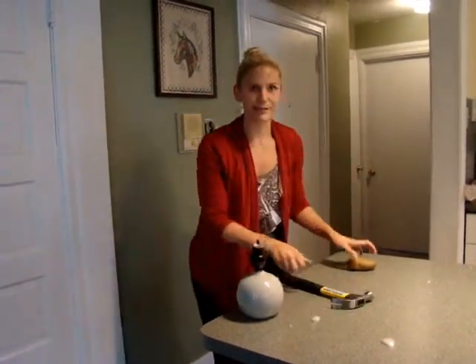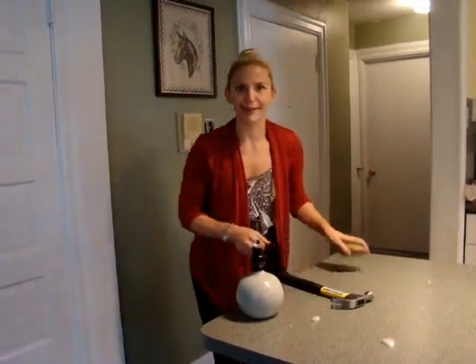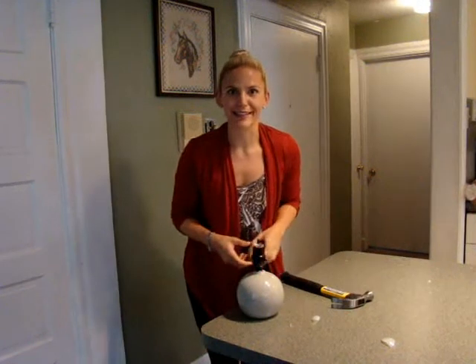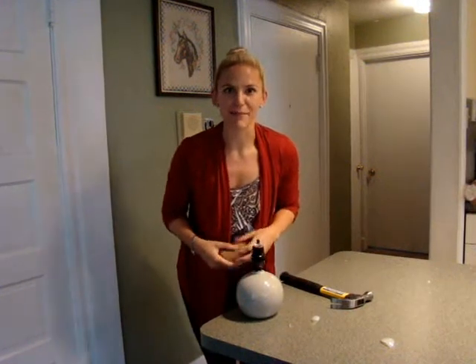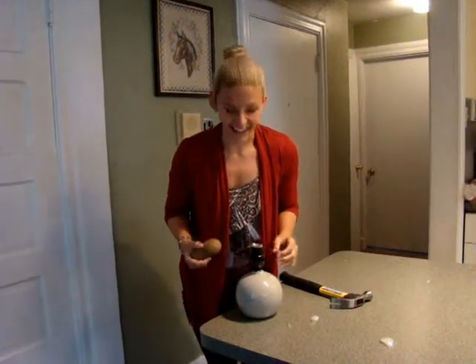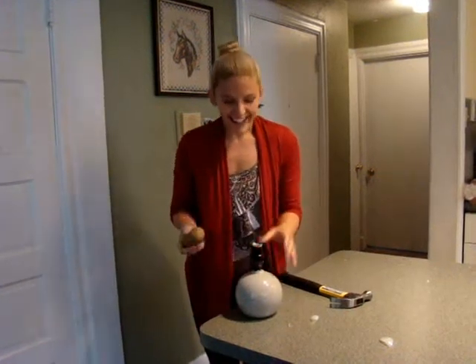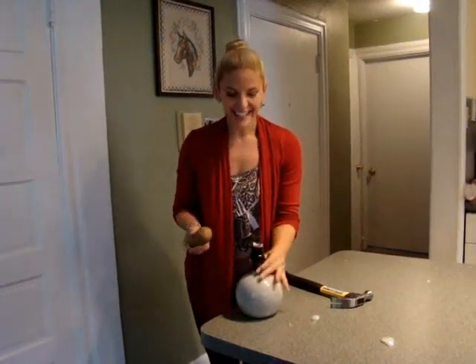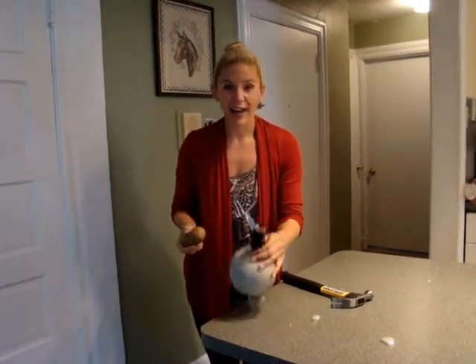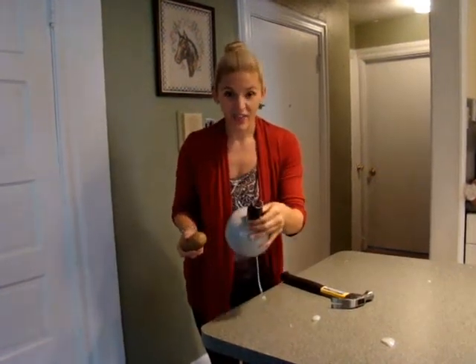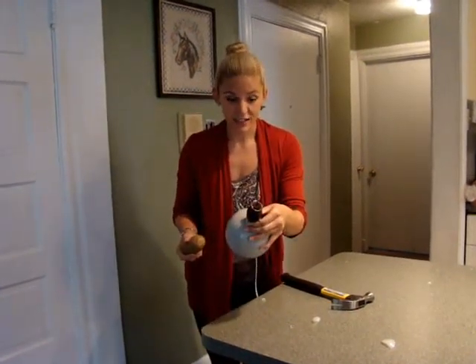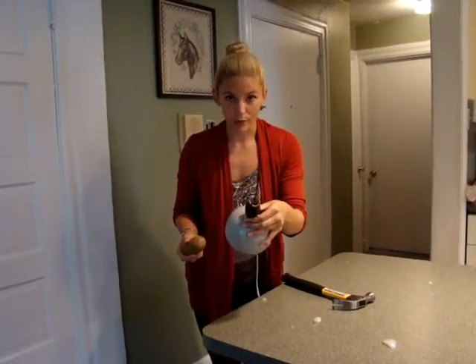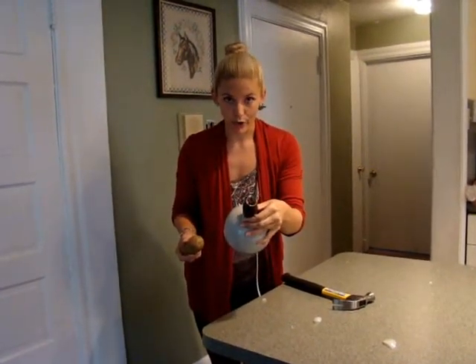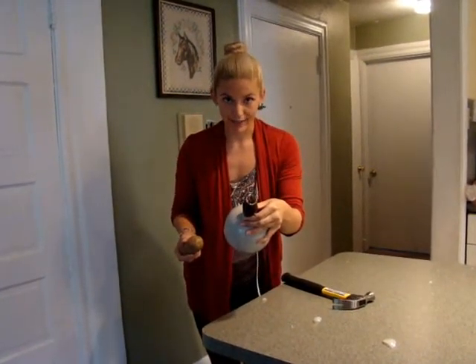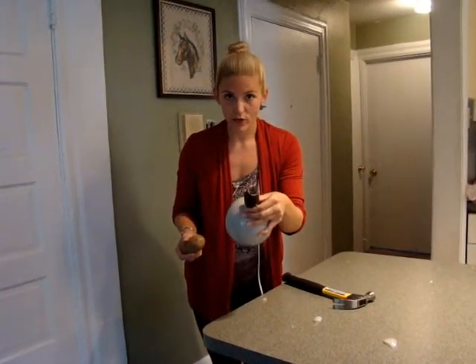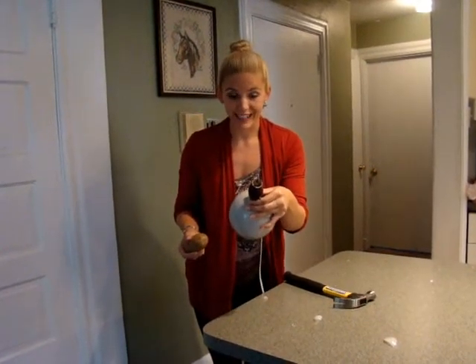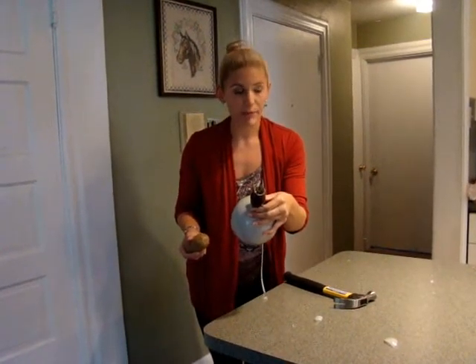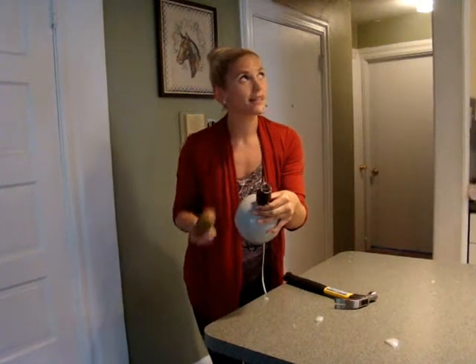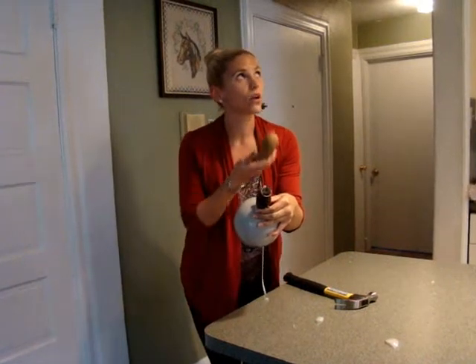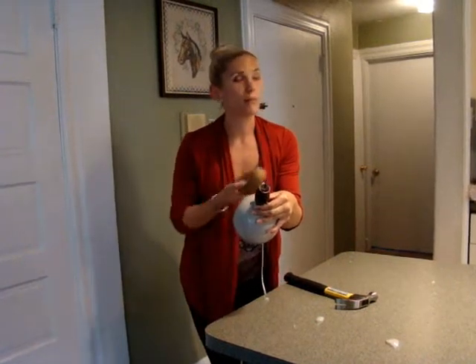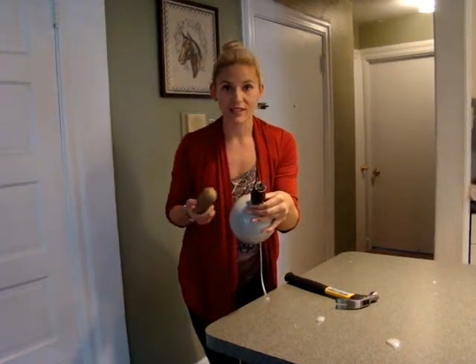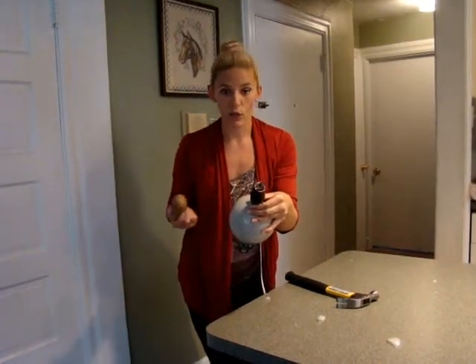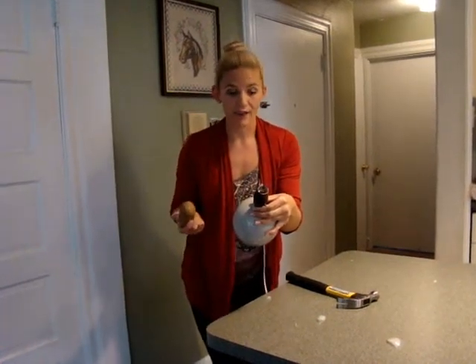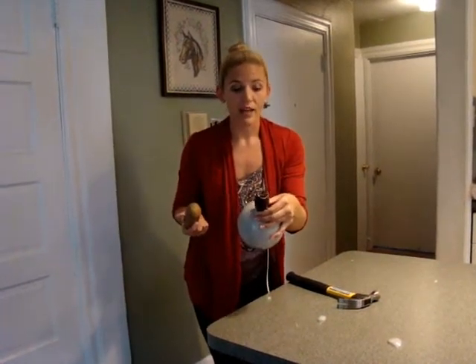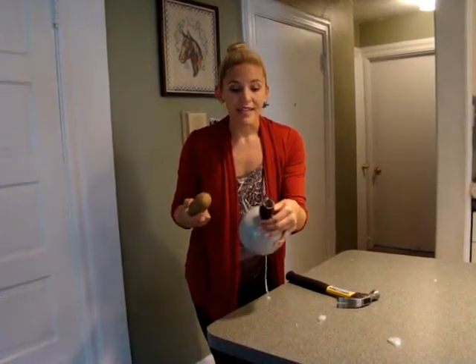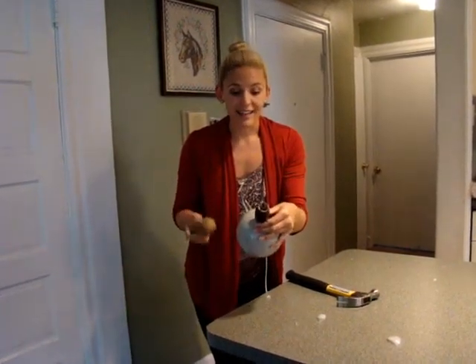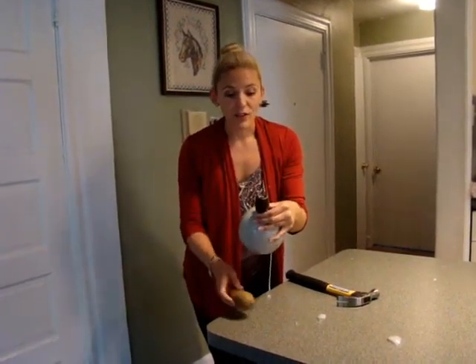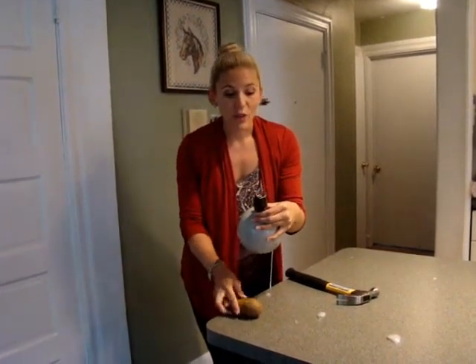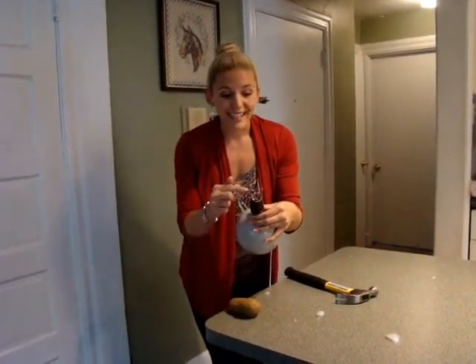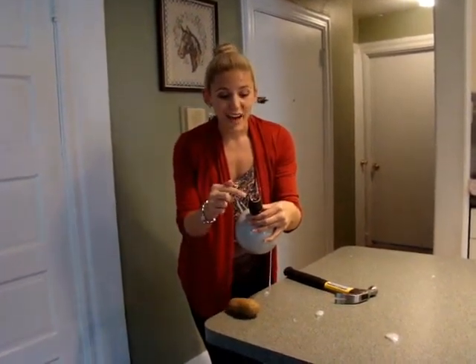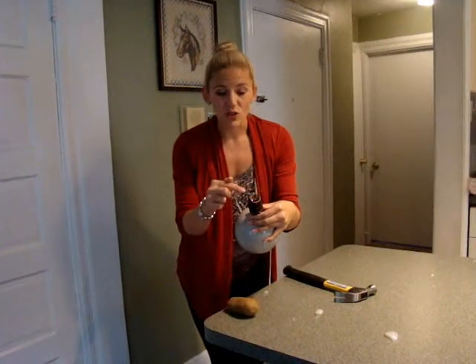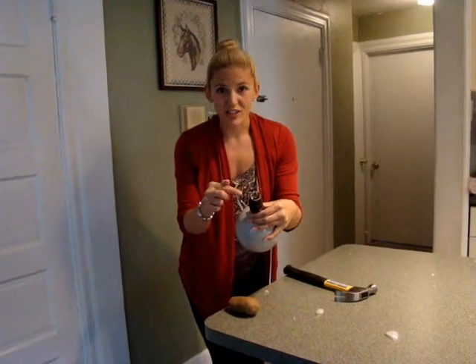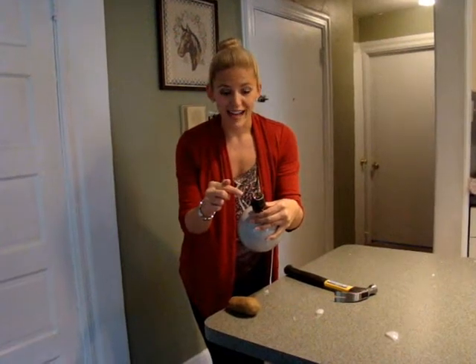That was scary. I'm going to have to clean that up. Now, let's say you have this little problem on your hands, whether it be in a lamp like this or up in your ceiling or what have you. It's stuck in there. There's no way you can get it out. There's little shards of glass.